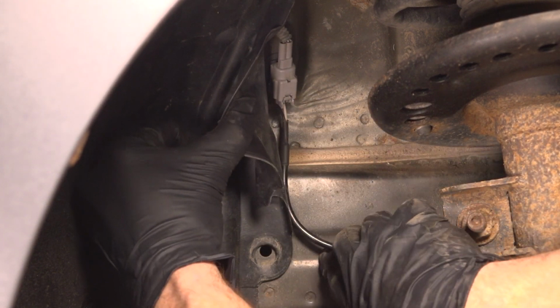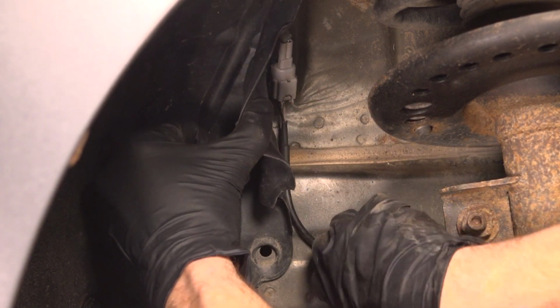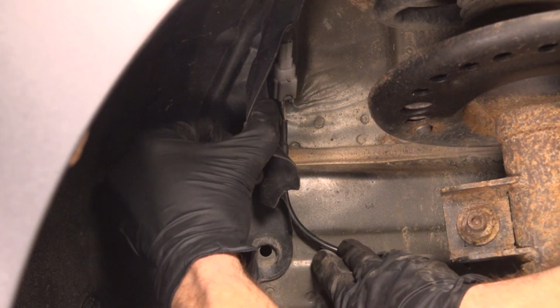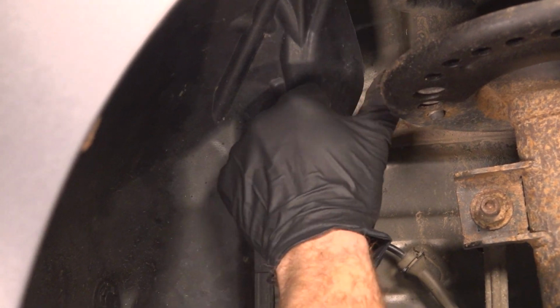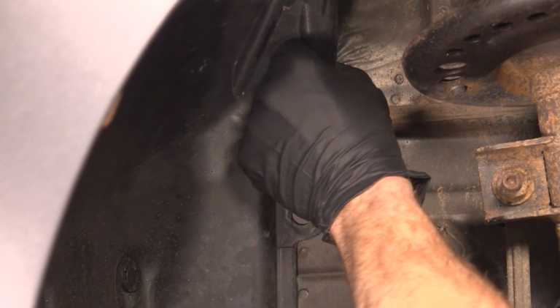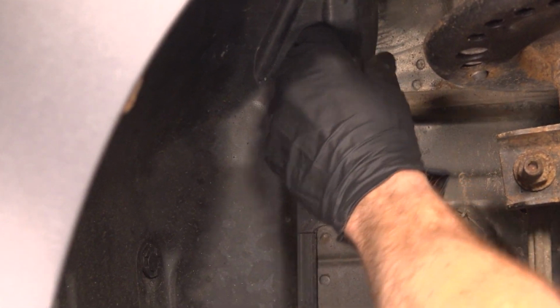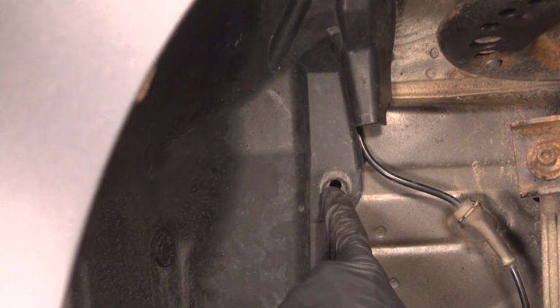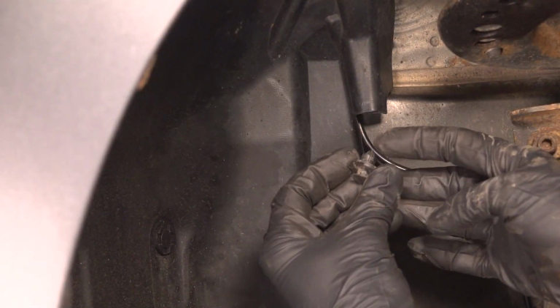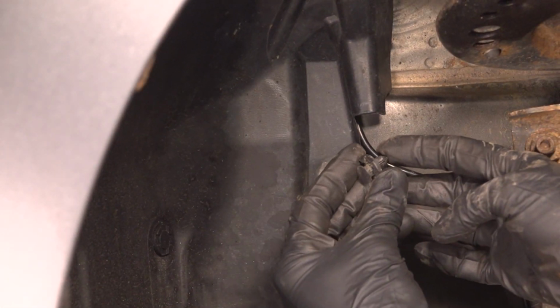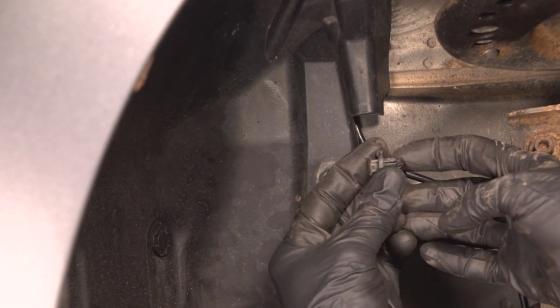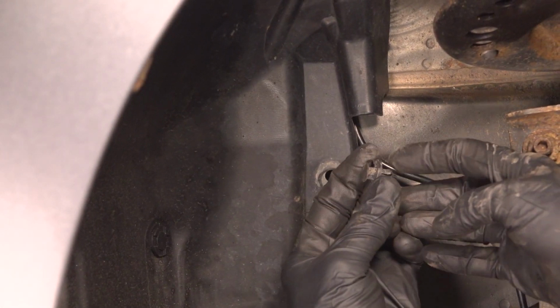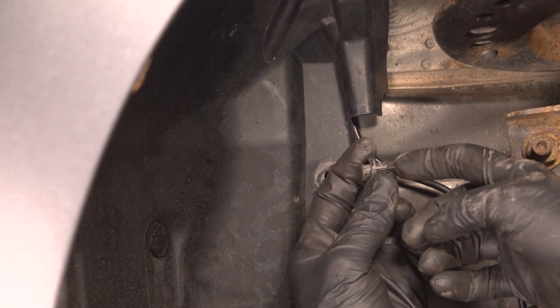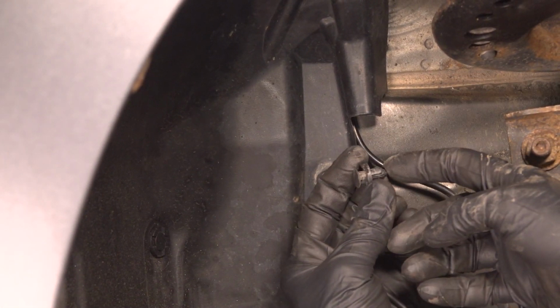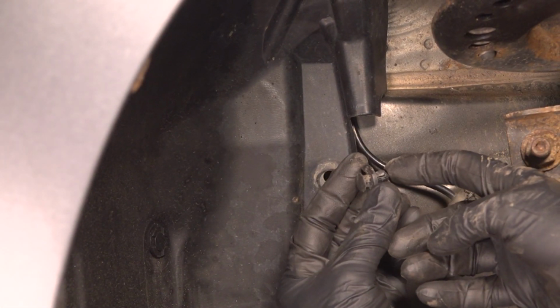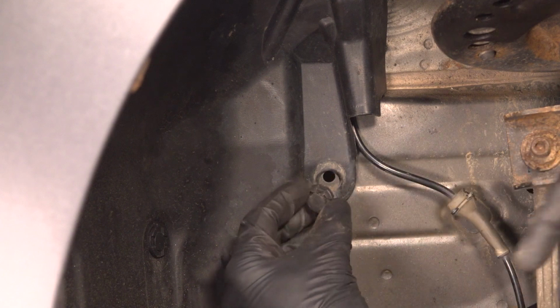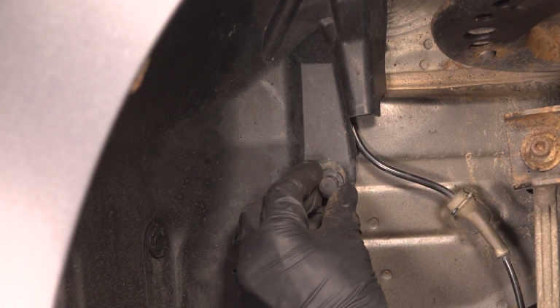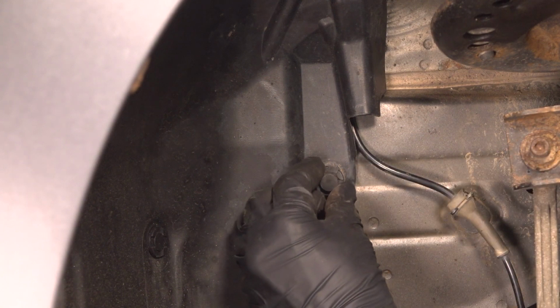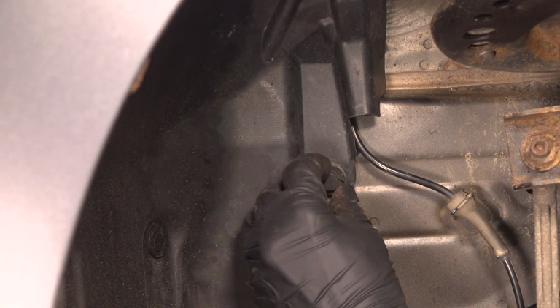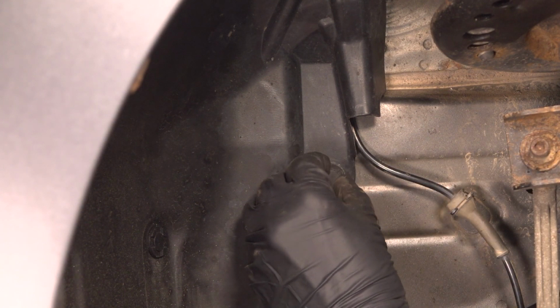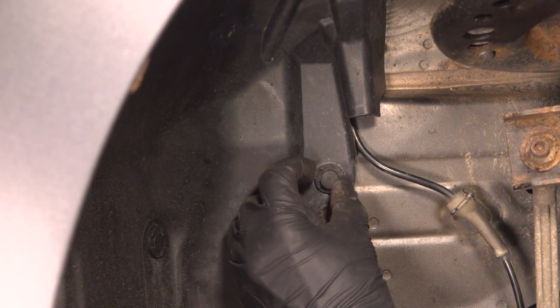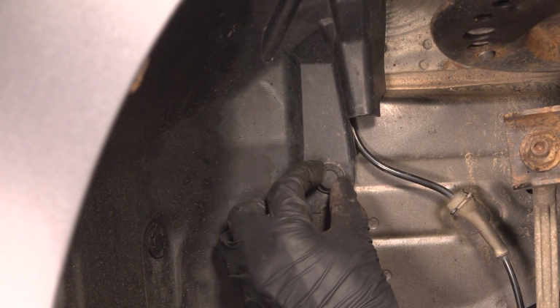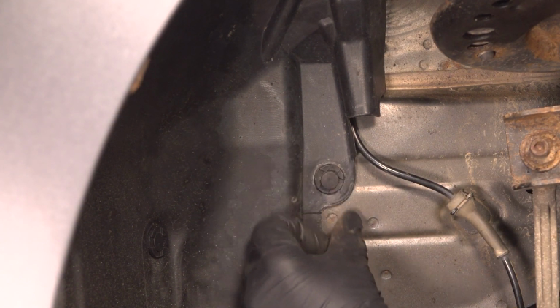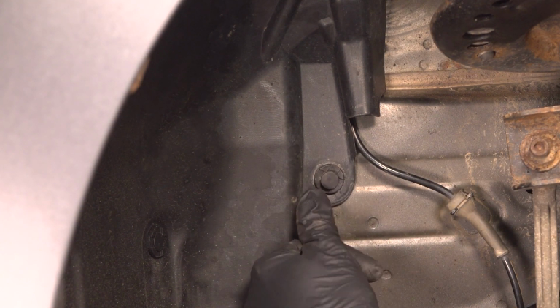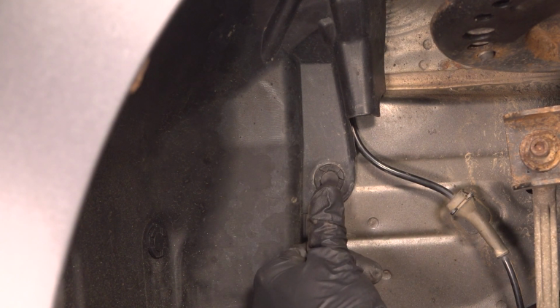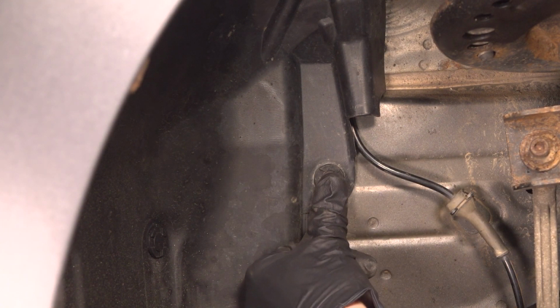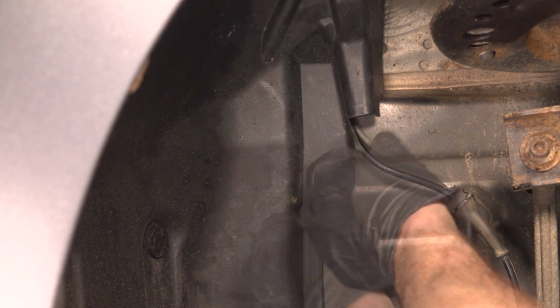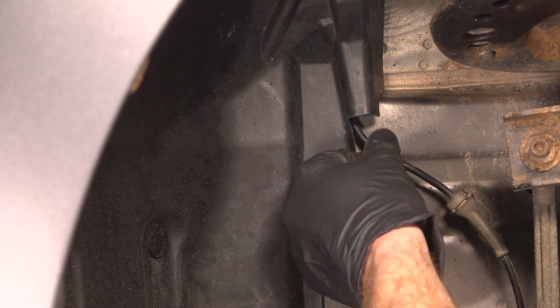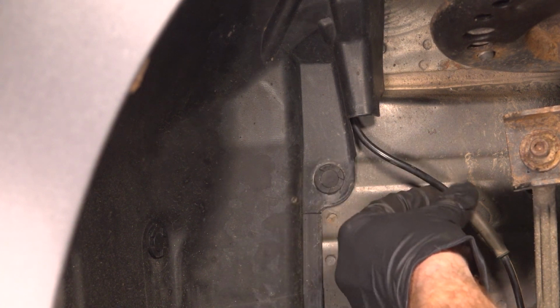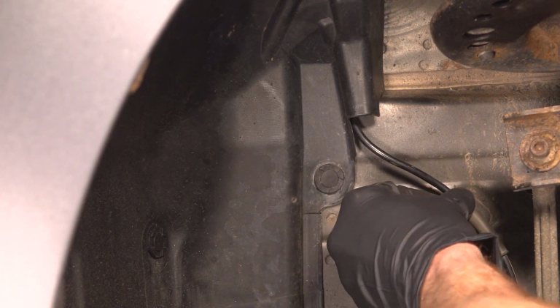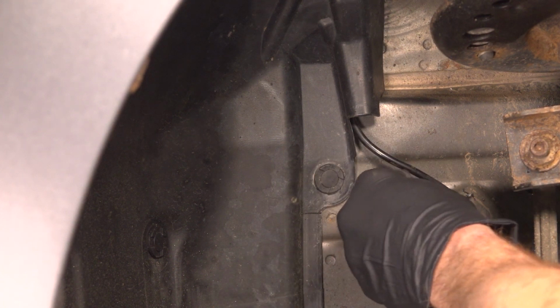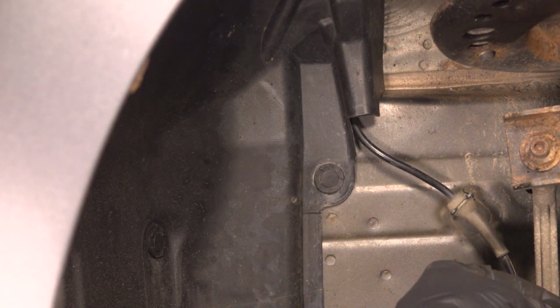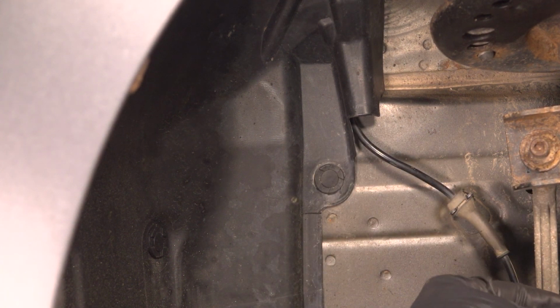Now we'll tuck this away so it's safe and it cannot get damaged in any way. Make sure you have the push pin in the unlocked position — that means you have the center in the outright position. We'll press it in by pressing in the outboard aspect of it and then lock it in with the center. At this point, you just want to confirm everything's secured as it needs to be.